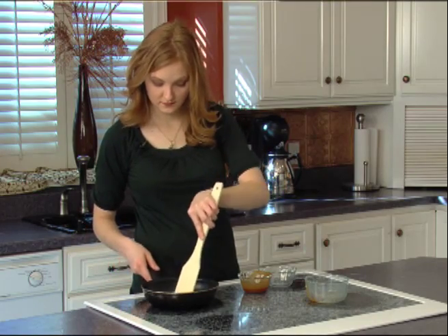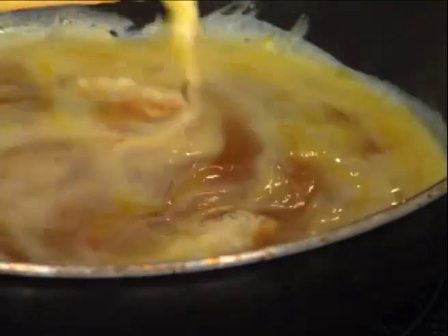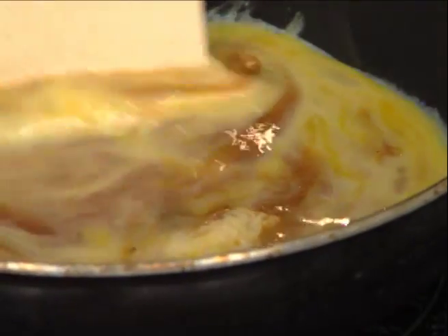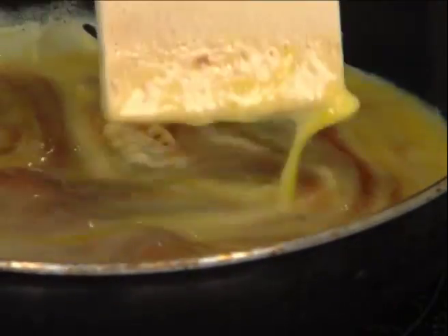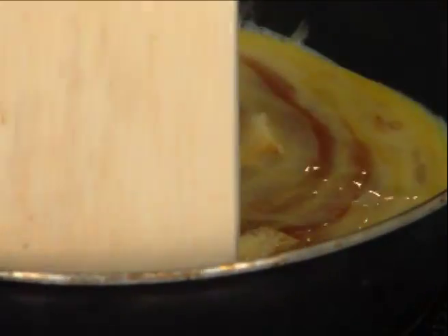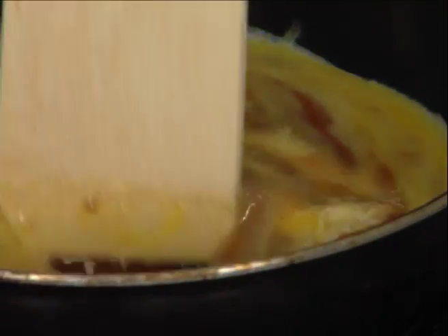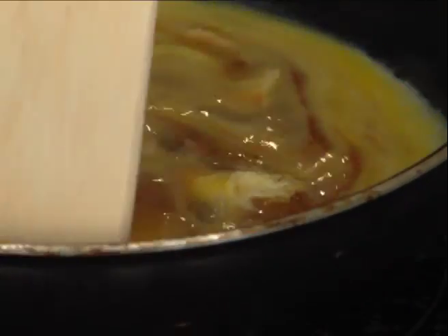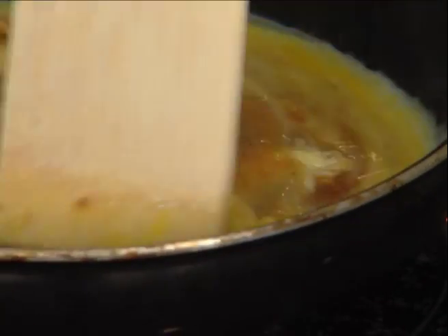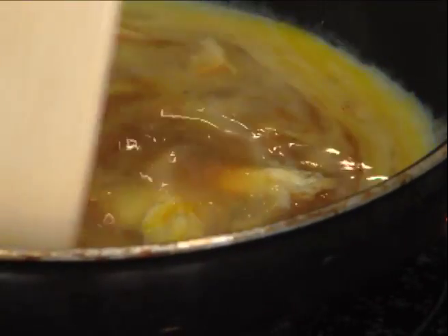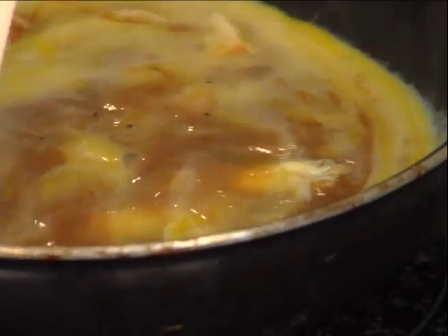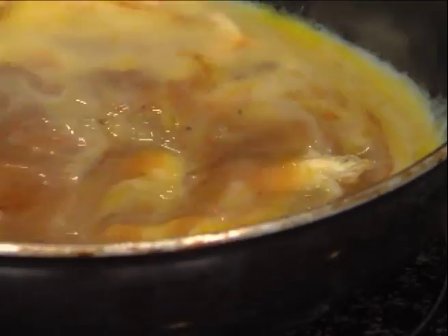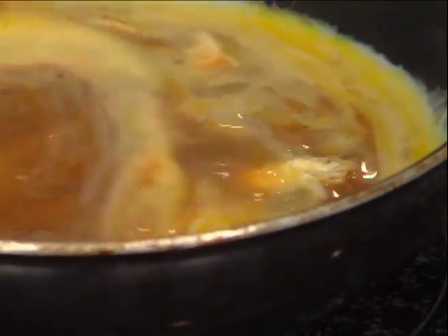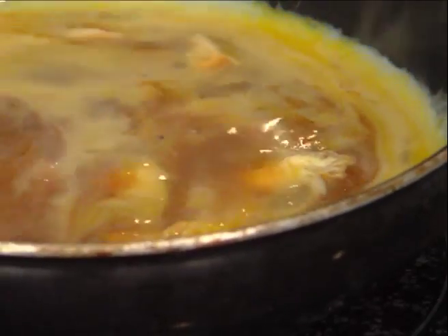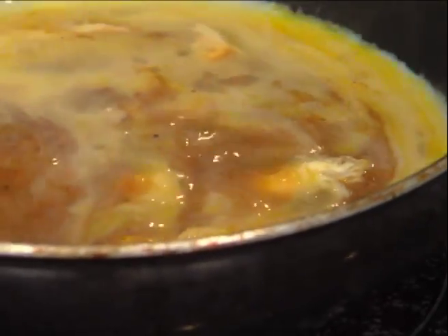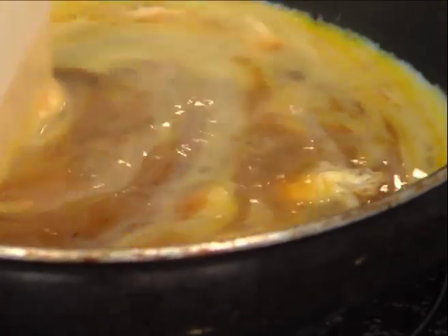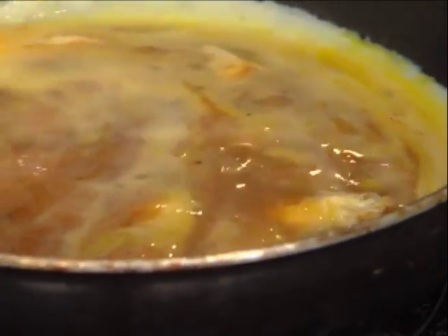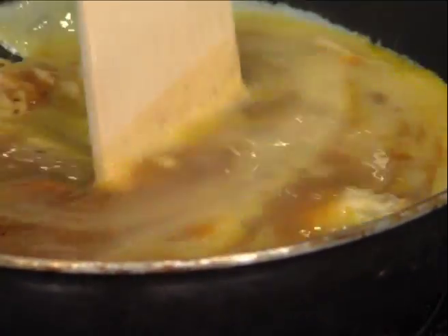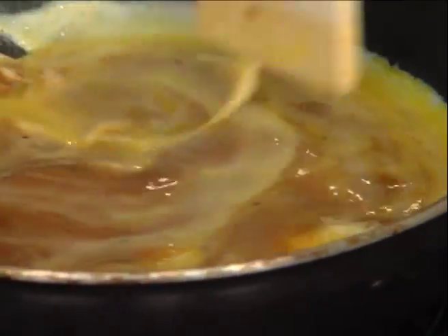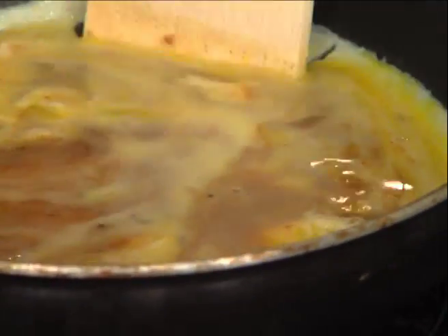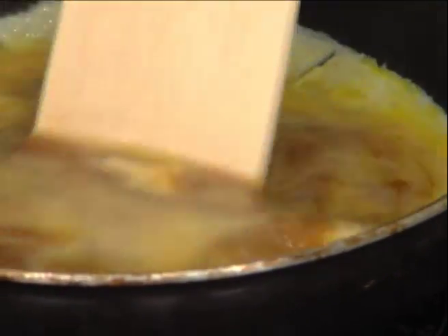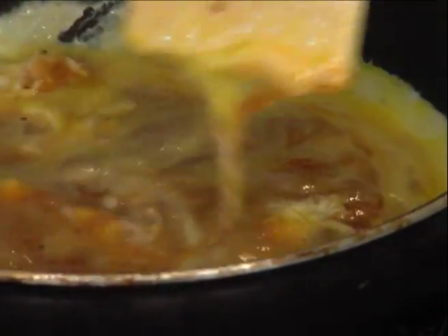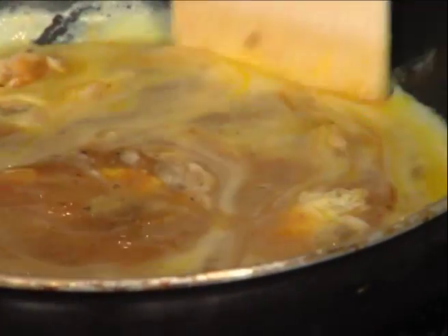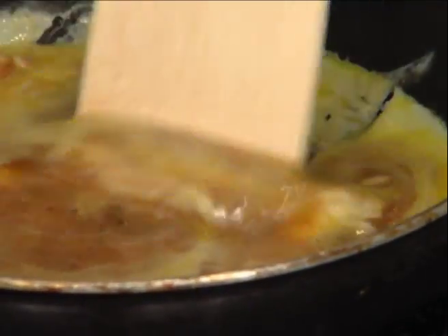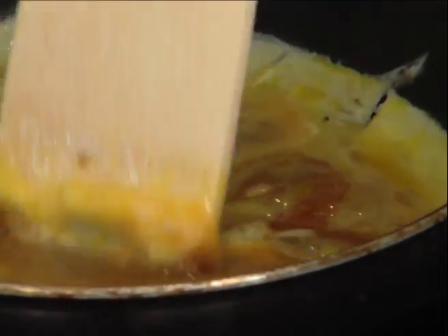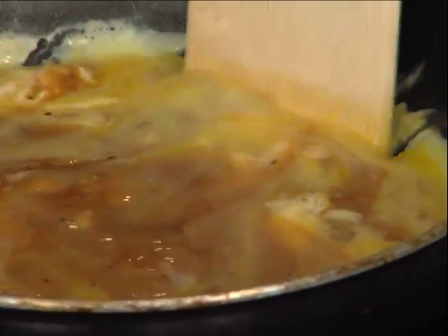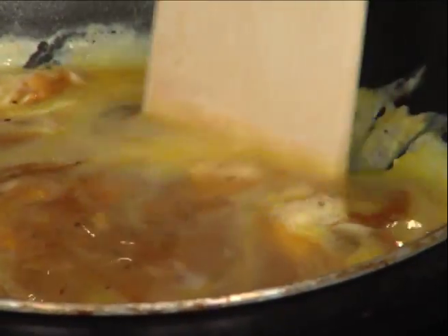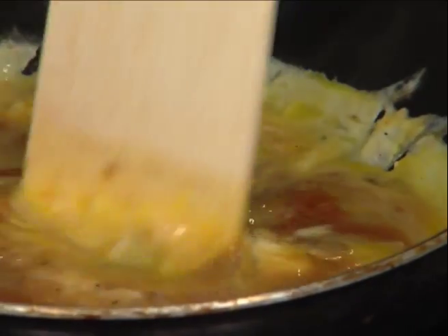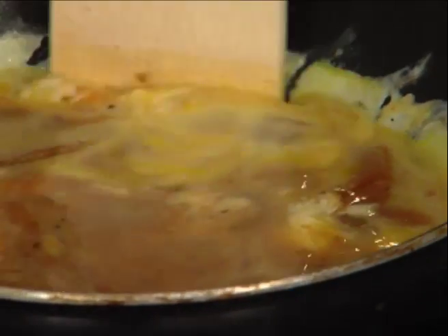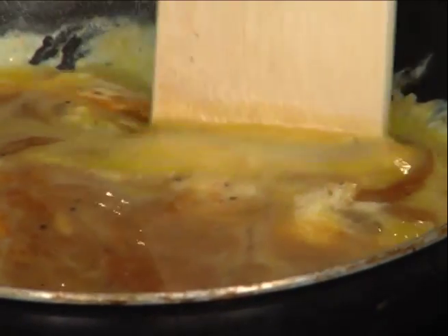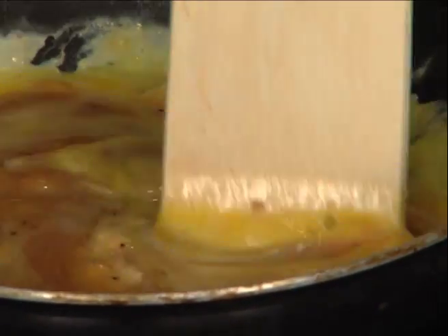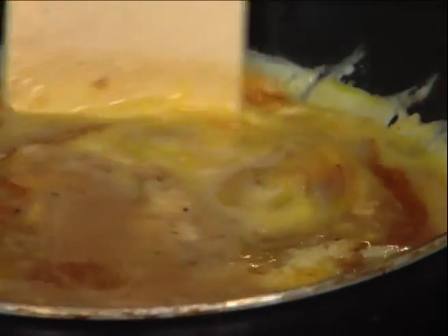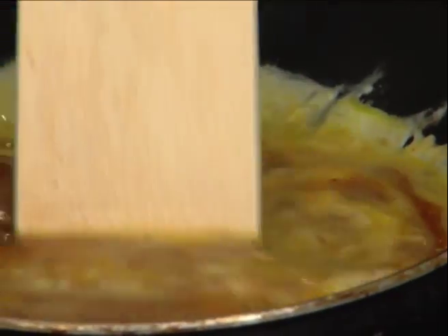Now barbecue sauce isn't the only thing you can add. Try adding a hot sauce, a salad dressing, or that special secret ingredient. Anything goes with scrambled eggs.